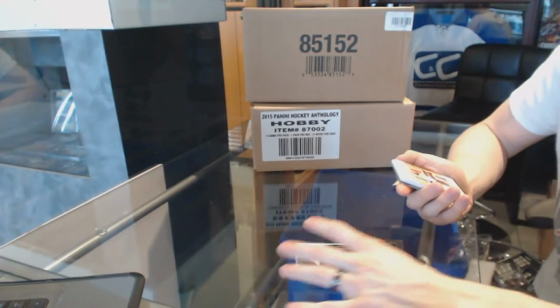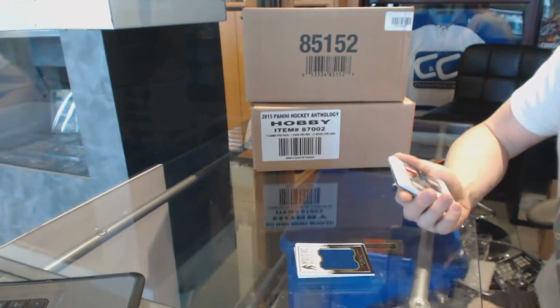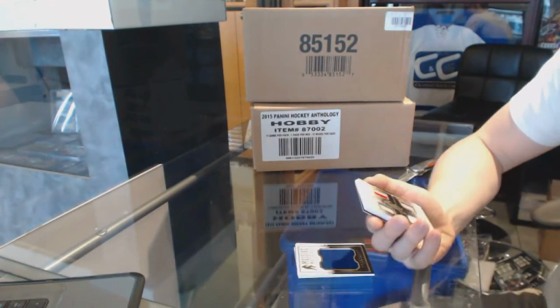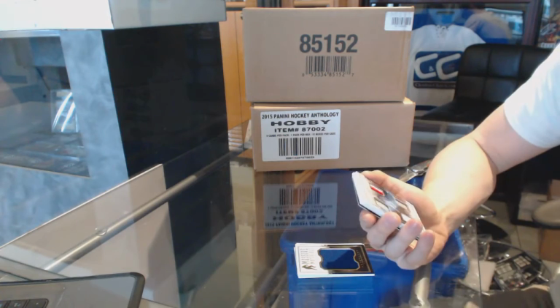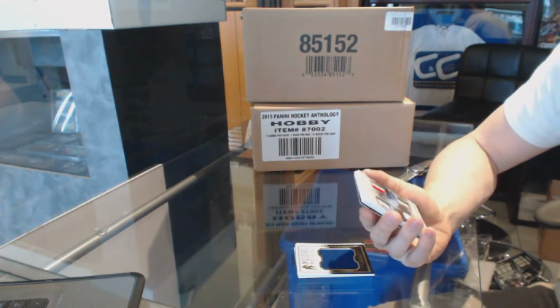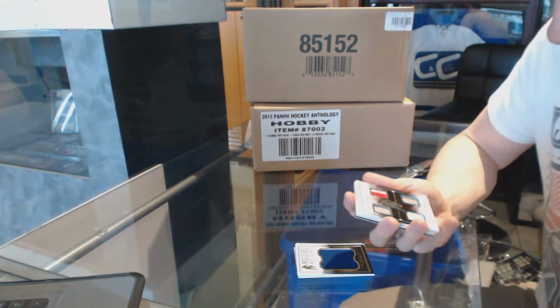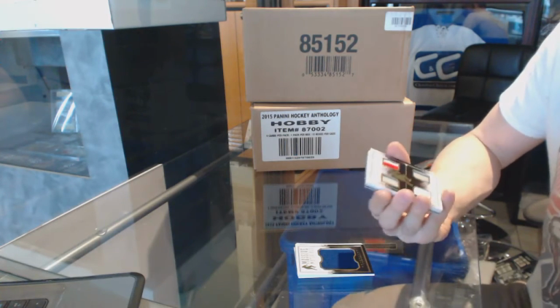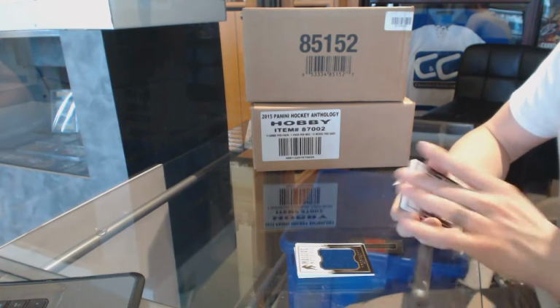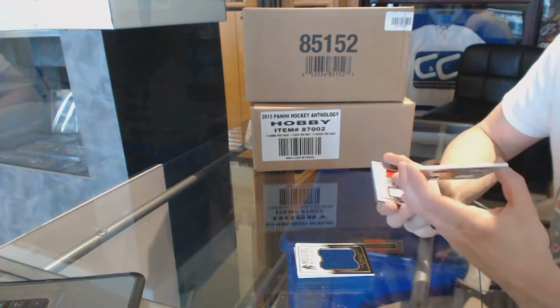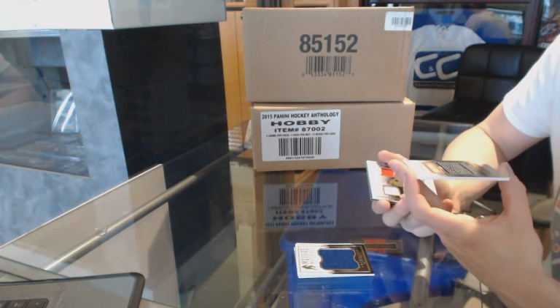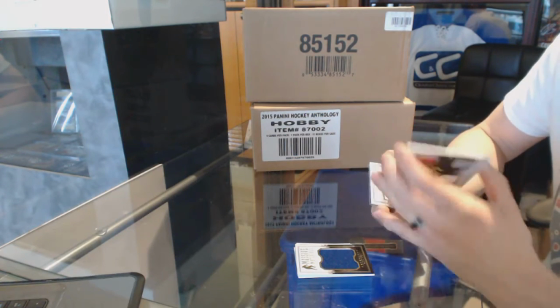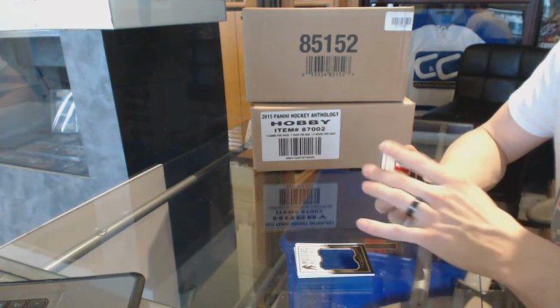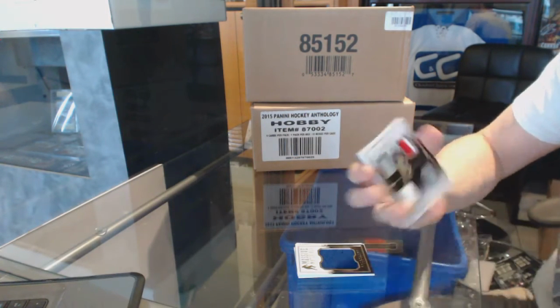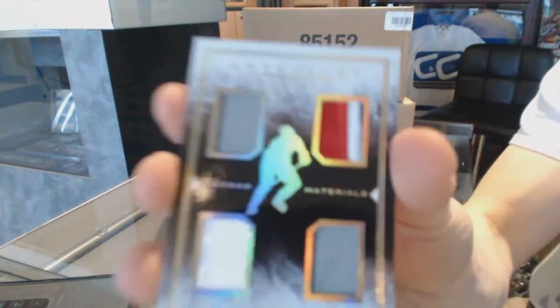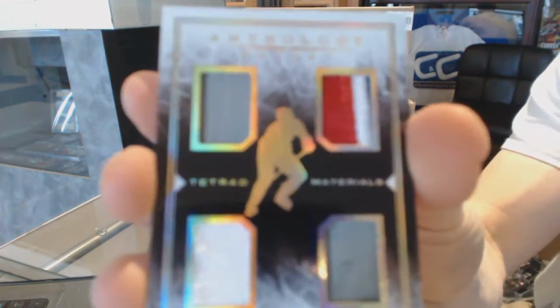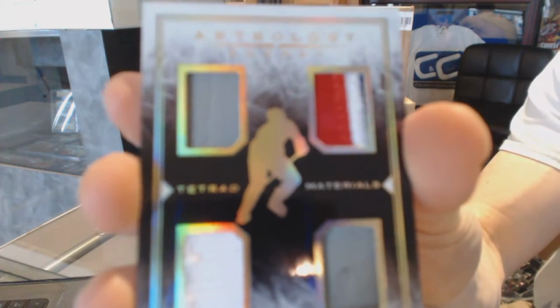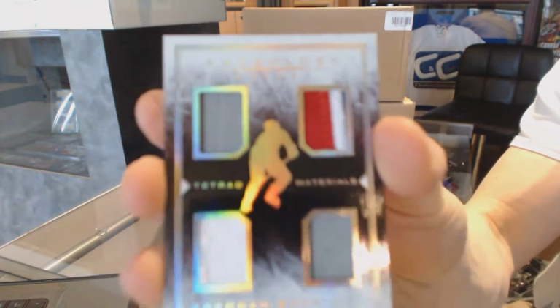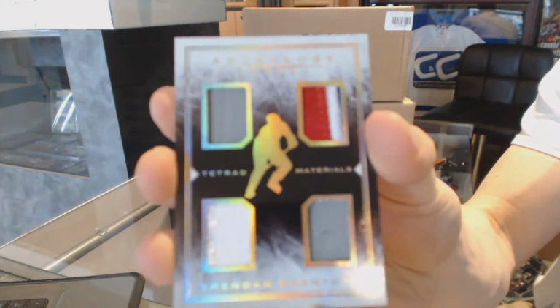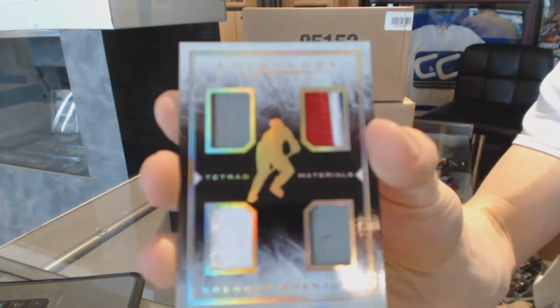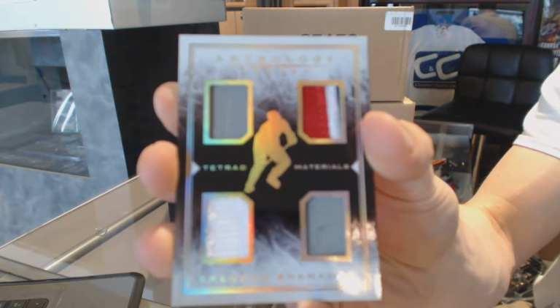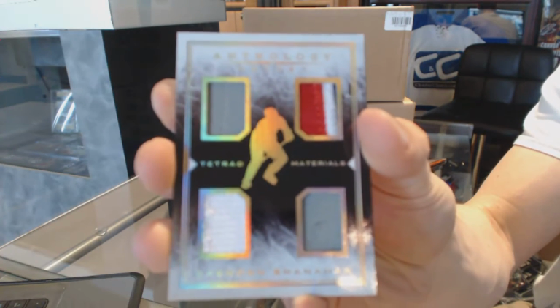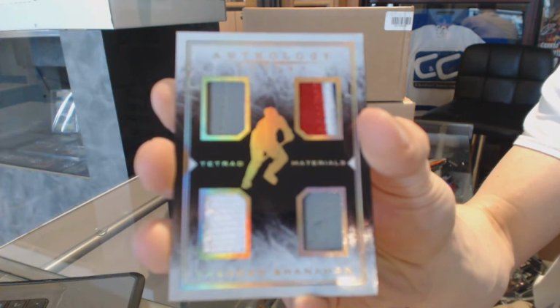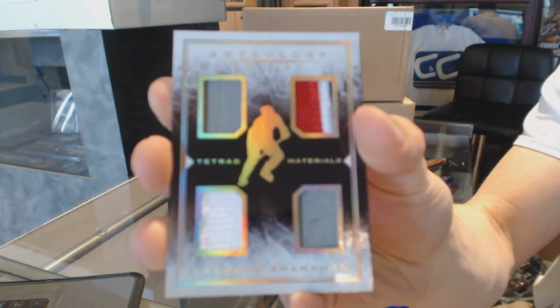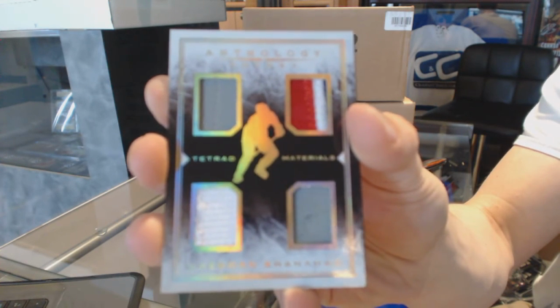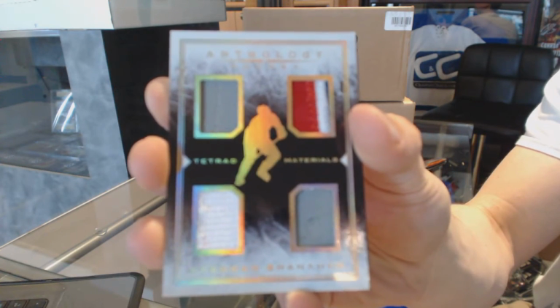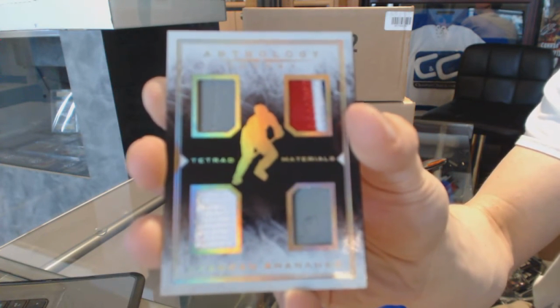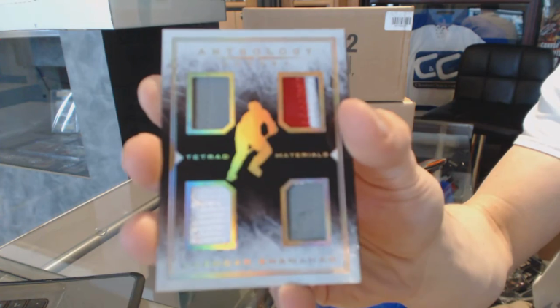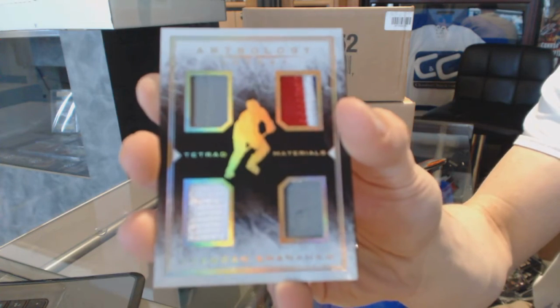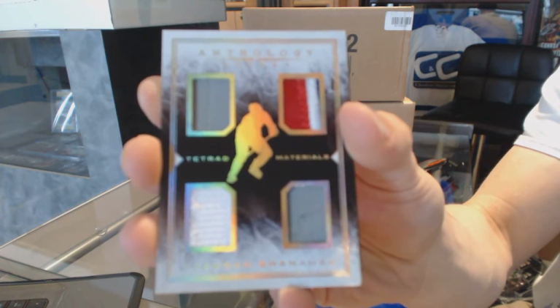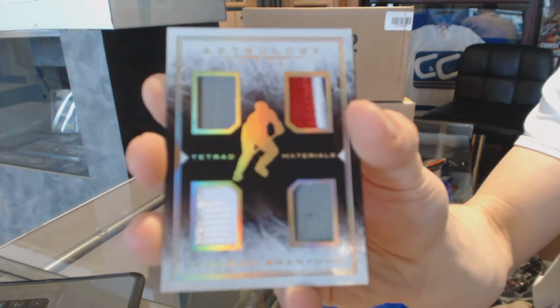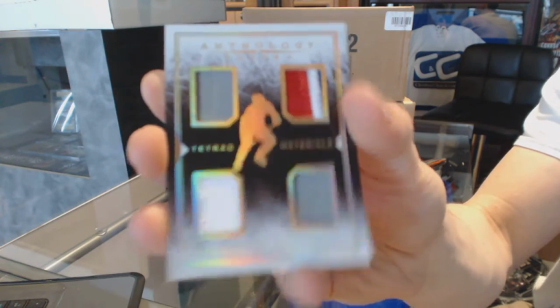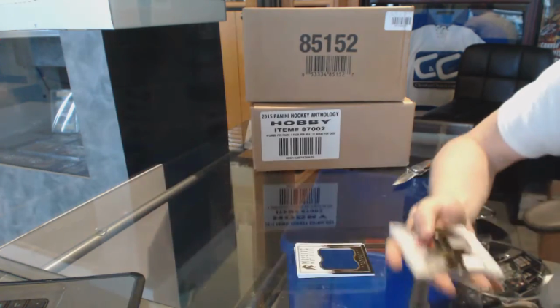We've got a textured materials quad memorabilia, numbered to 99, Brendan Shanahan.